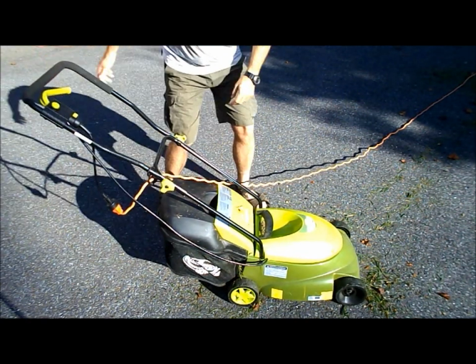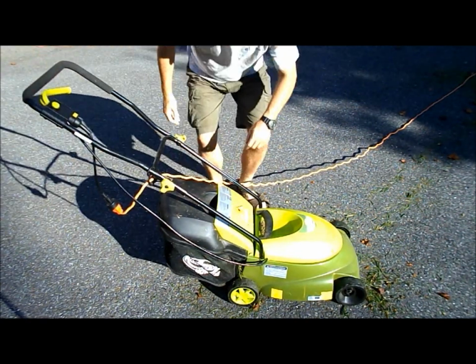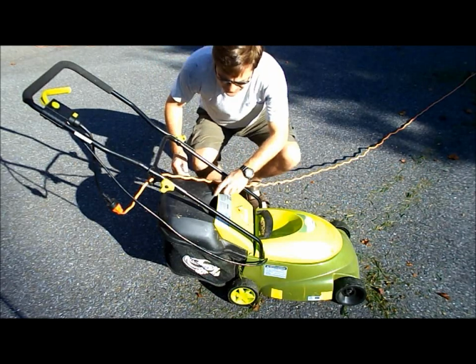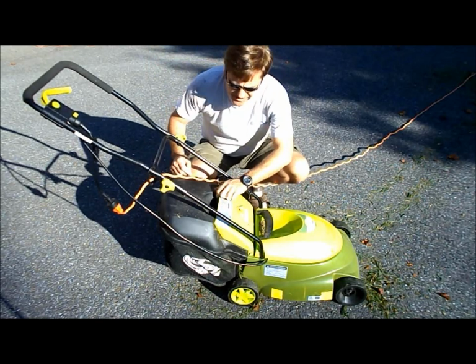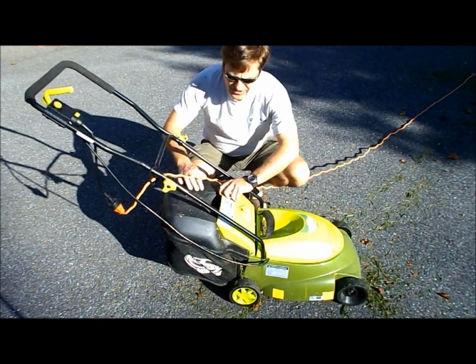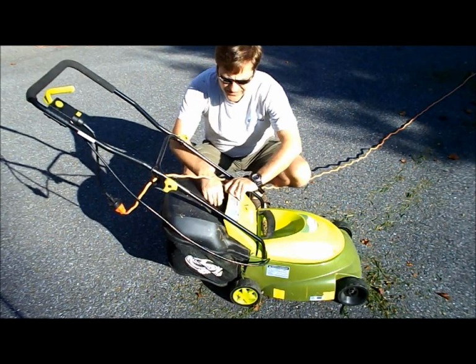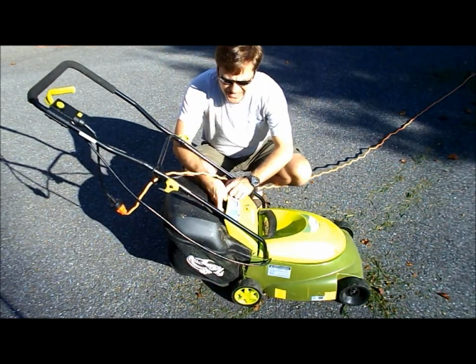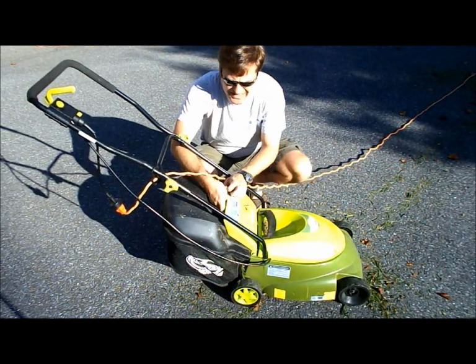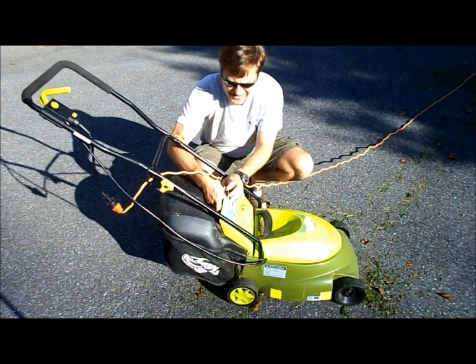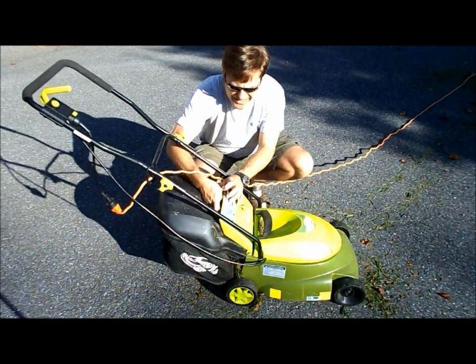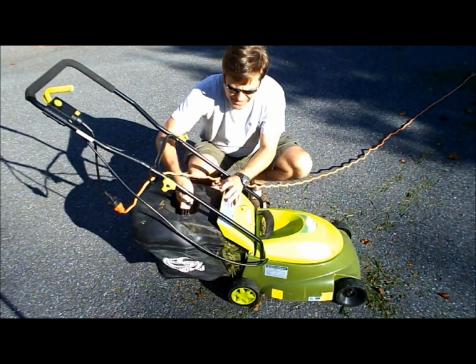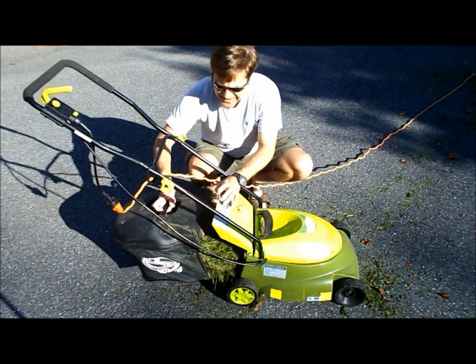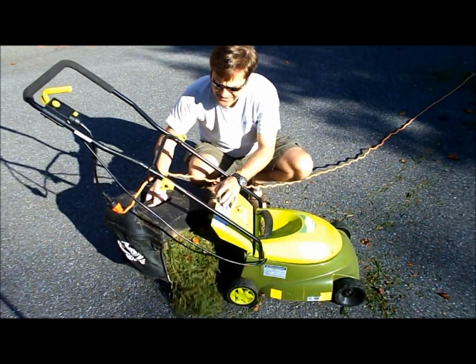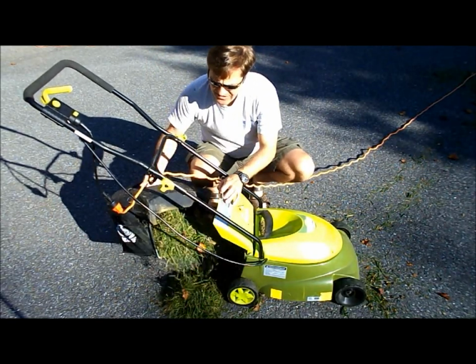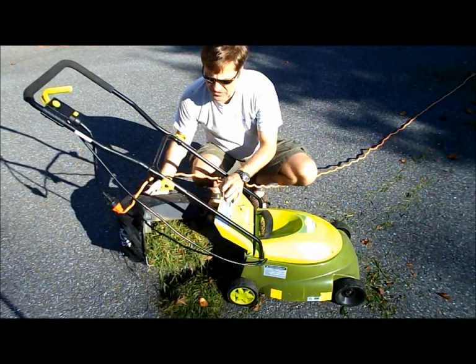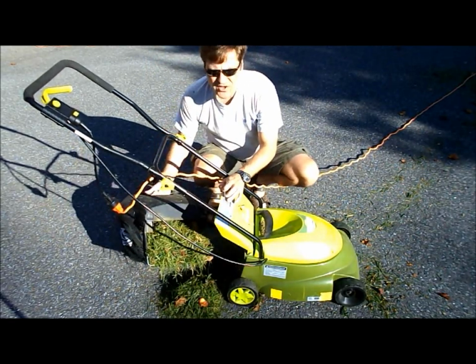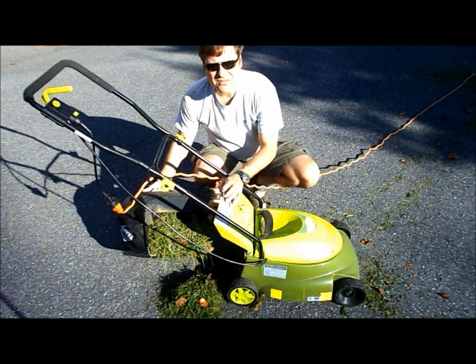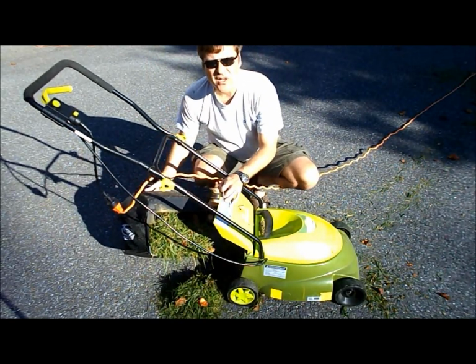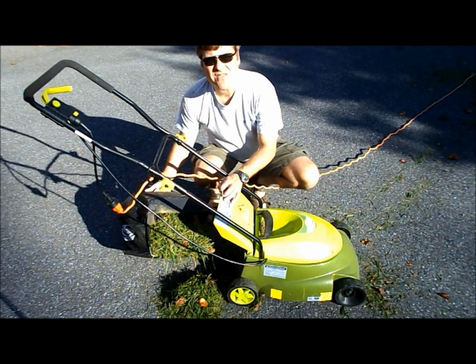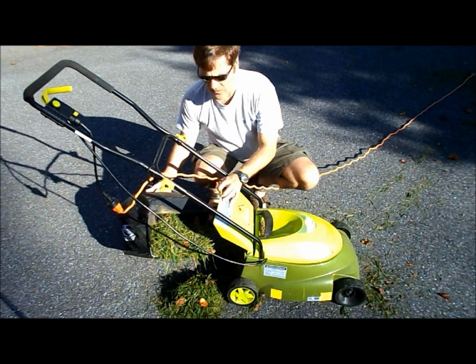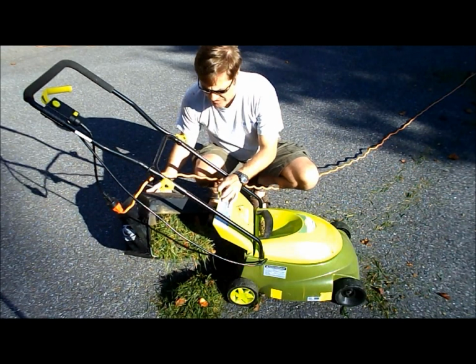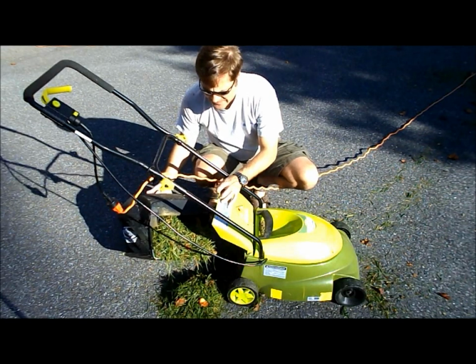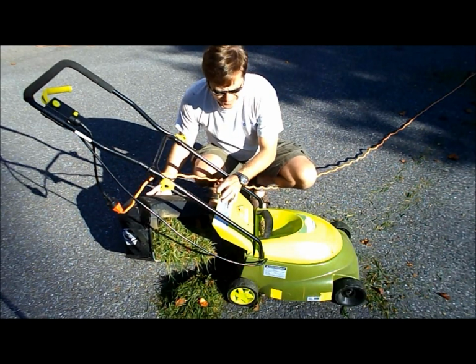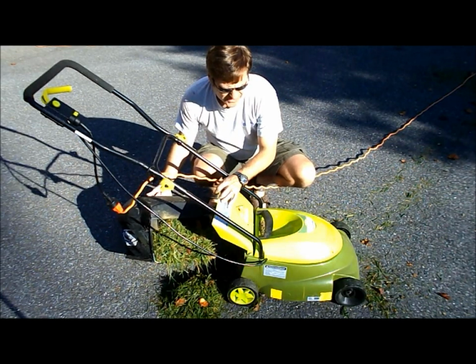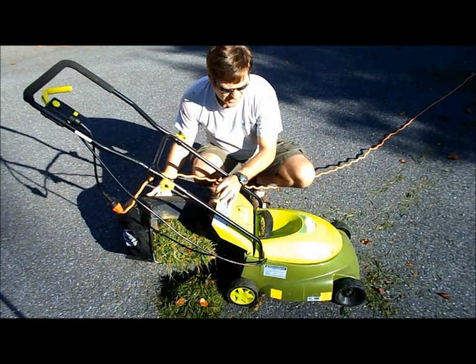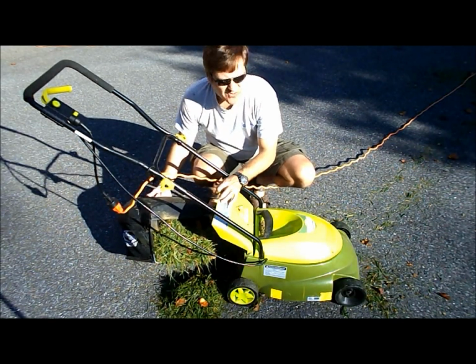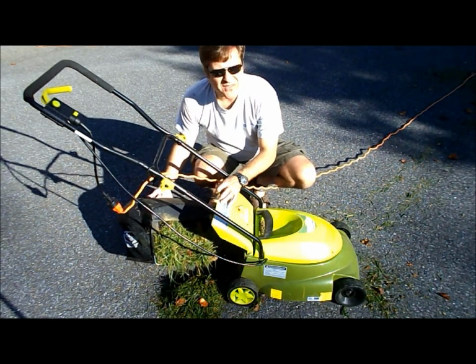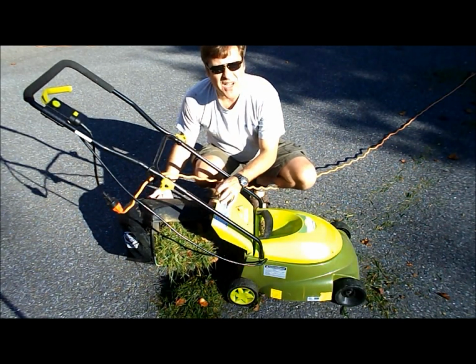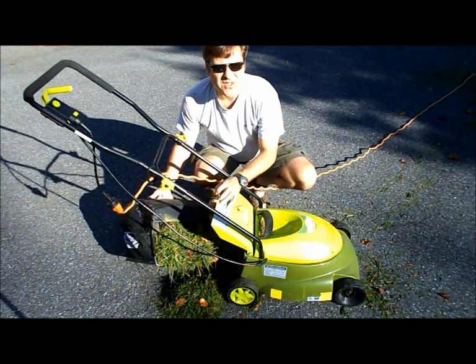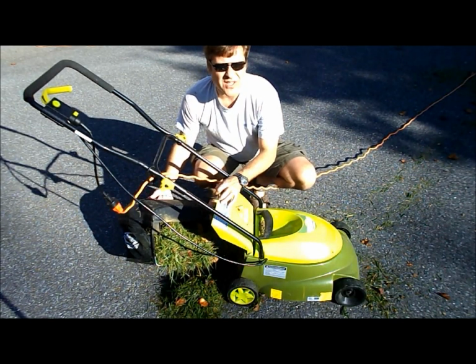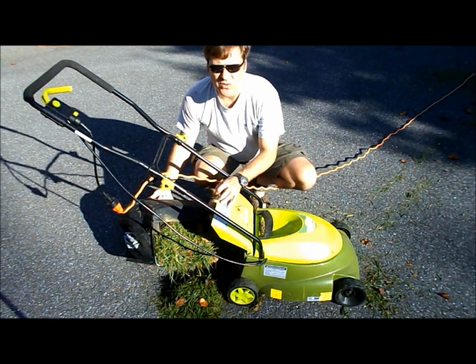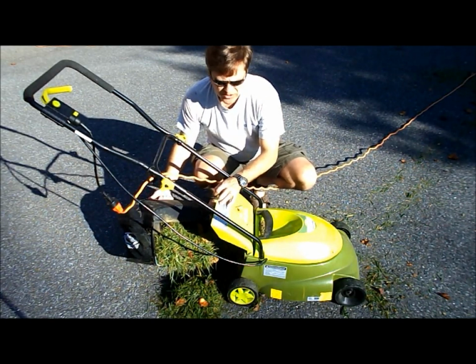It comes with a grass bag, which works. It's not real big, but it's fine if your job isn't too large.